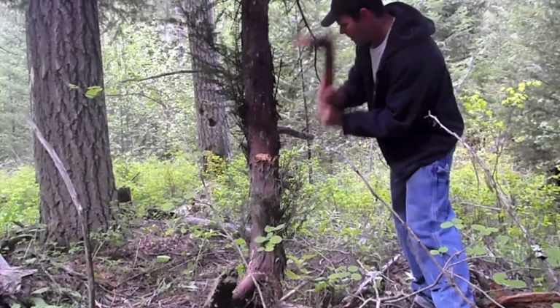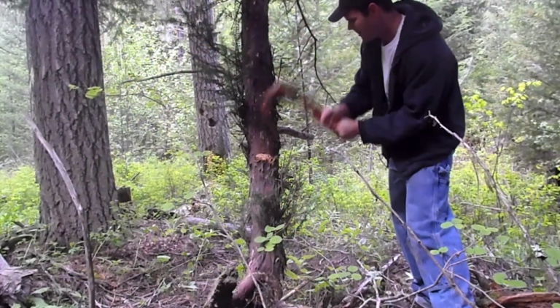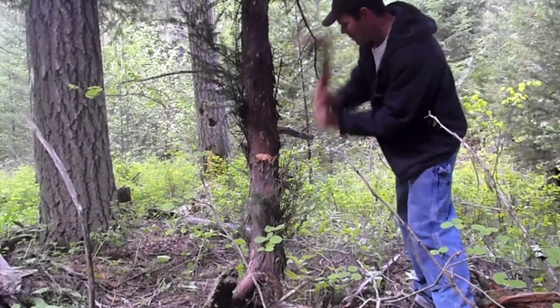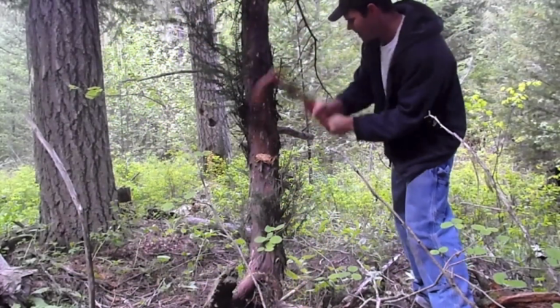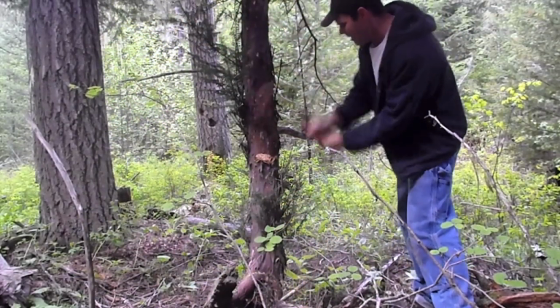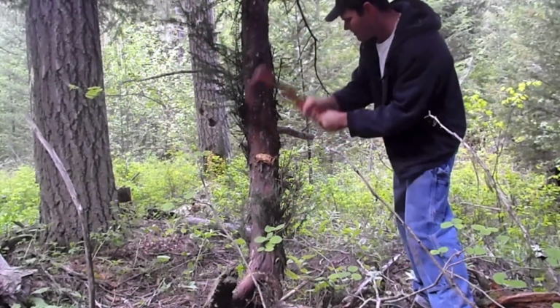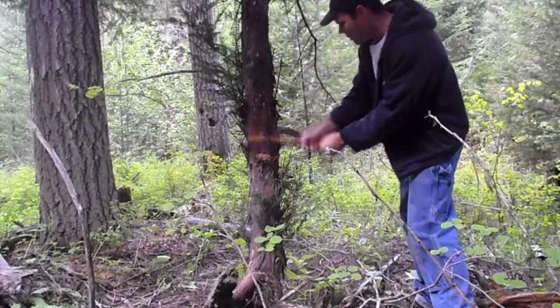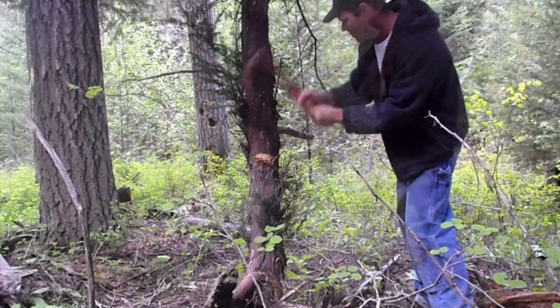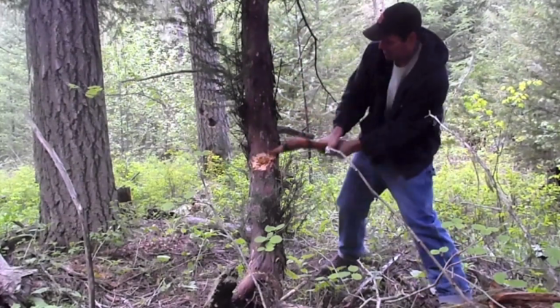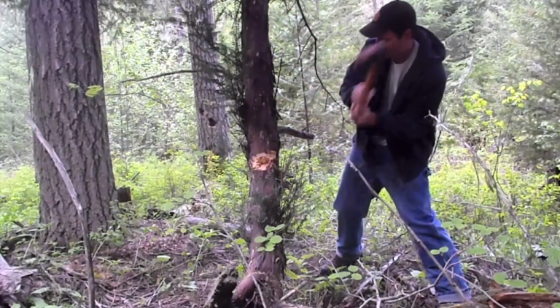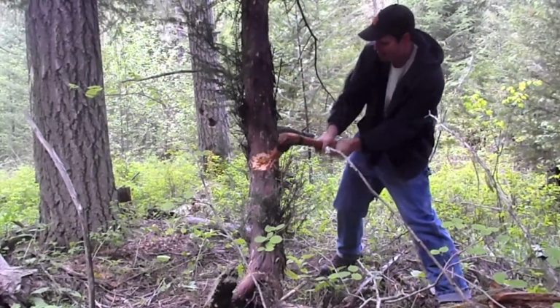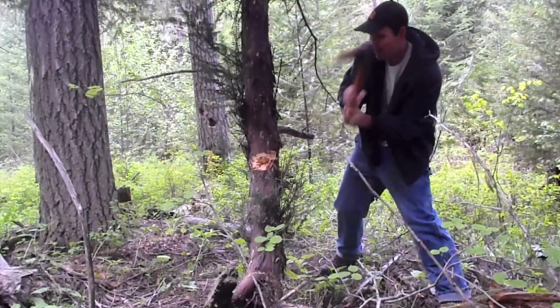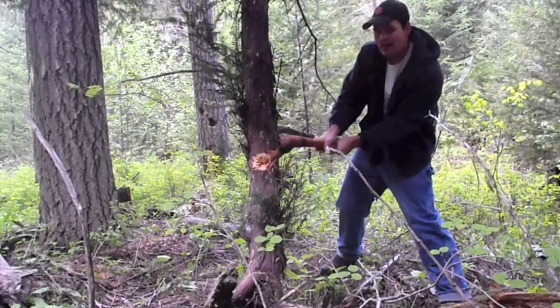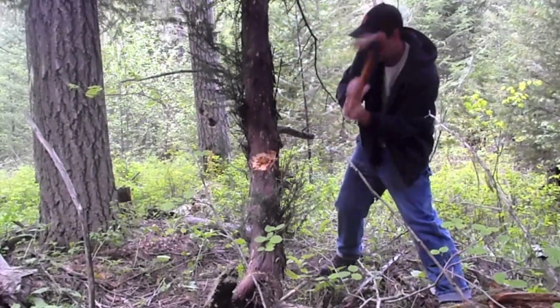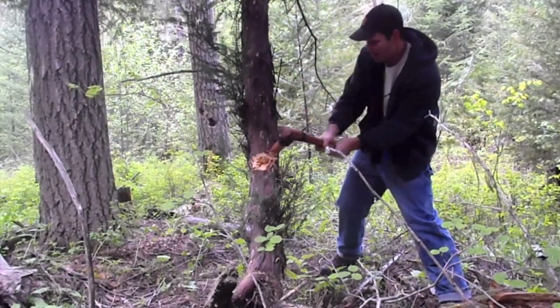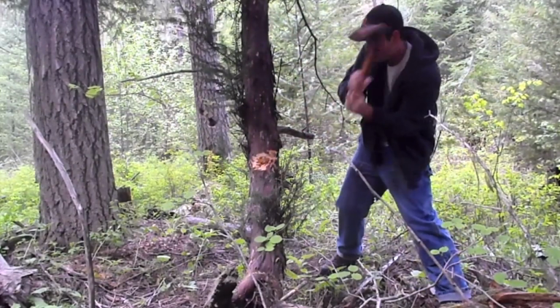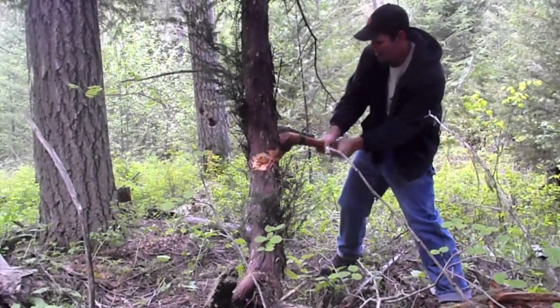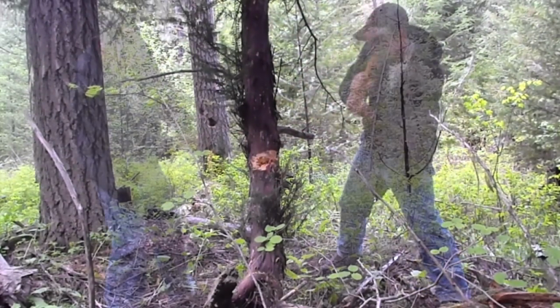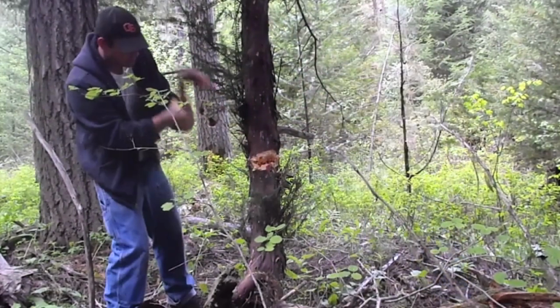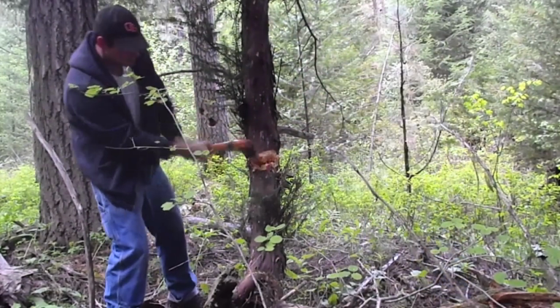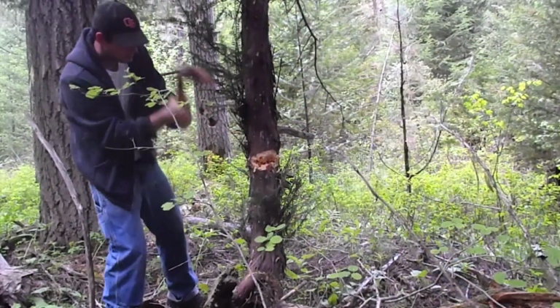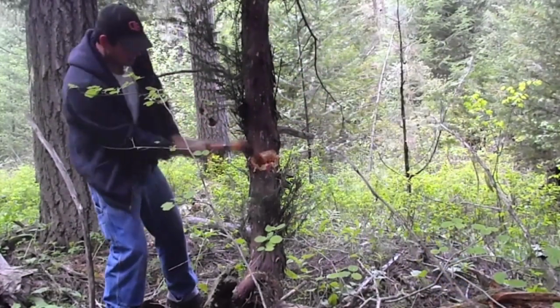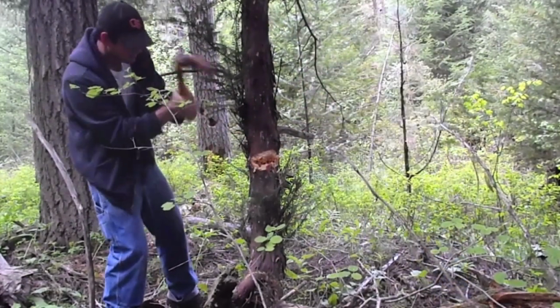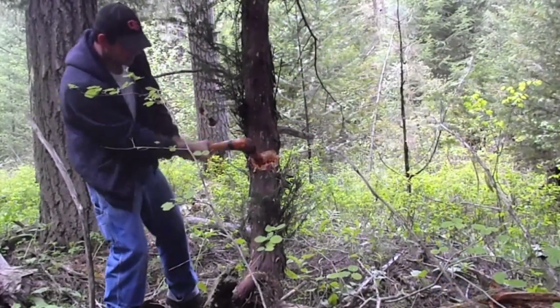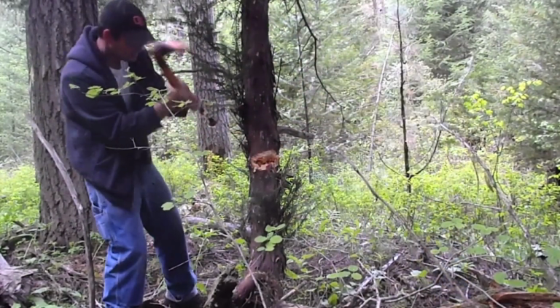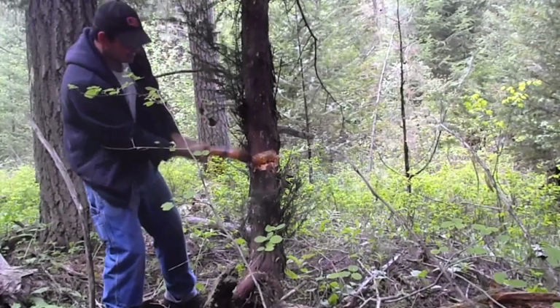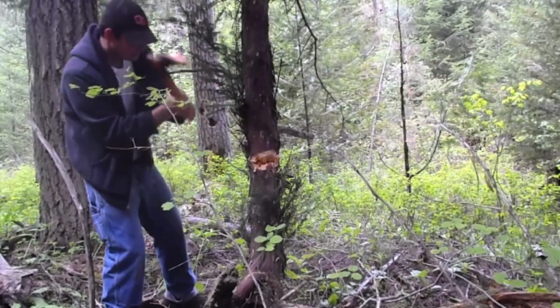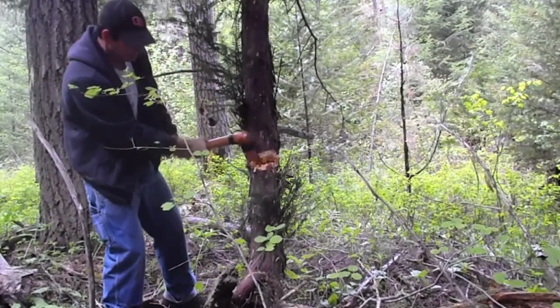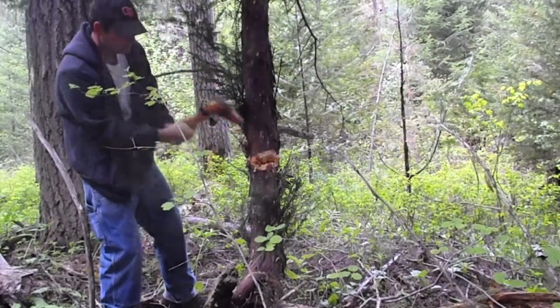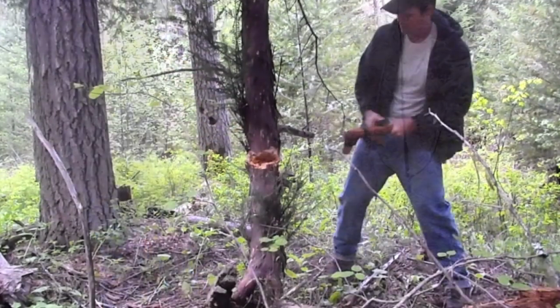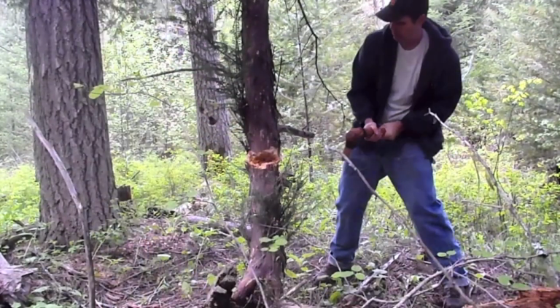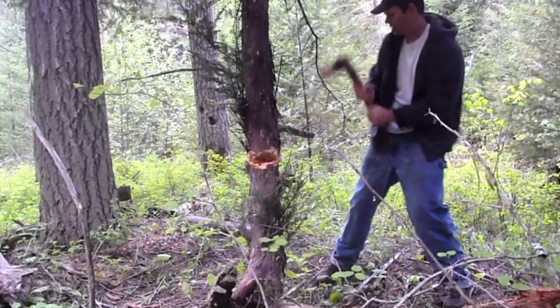Ötzi's copper axe was his most valuable possession. I was curious to see how a copper blade would hold up while chopping the tight-grained, high-elevation yew tree that will become our bow.